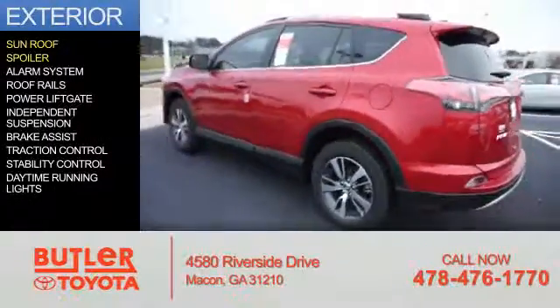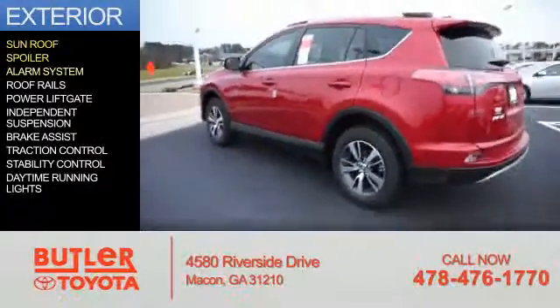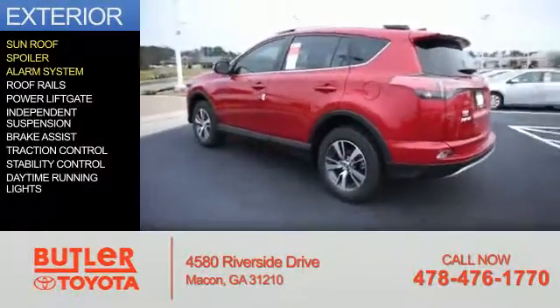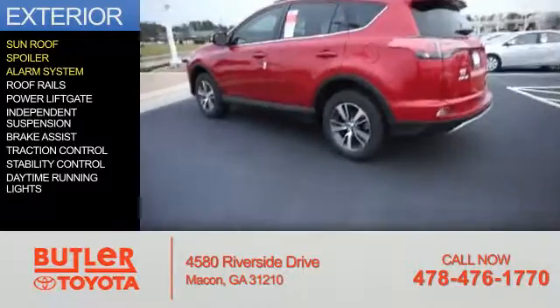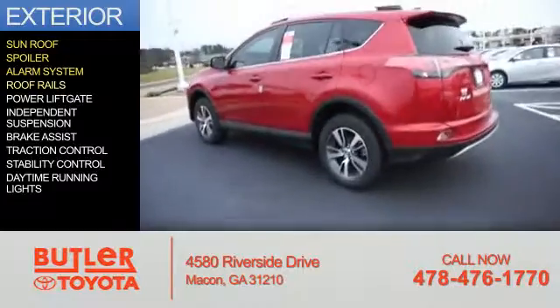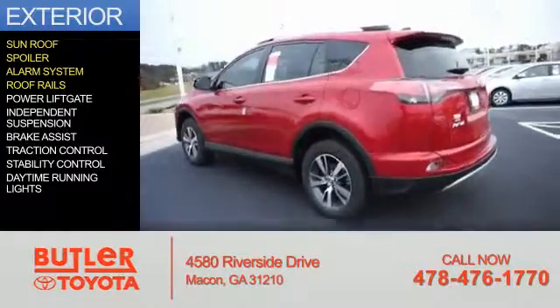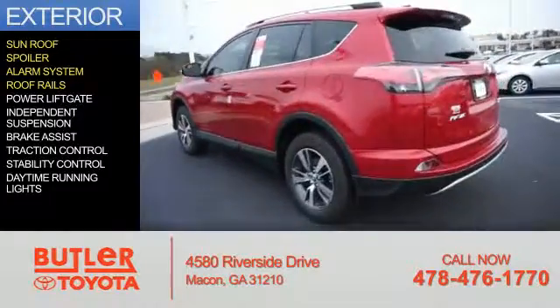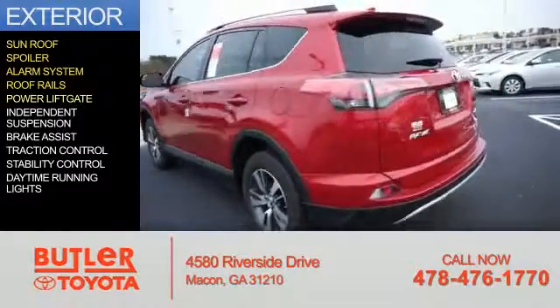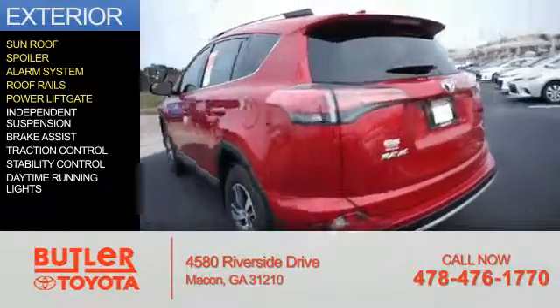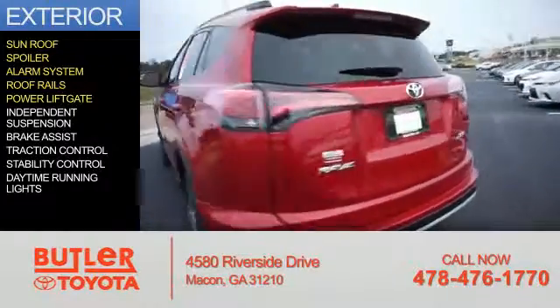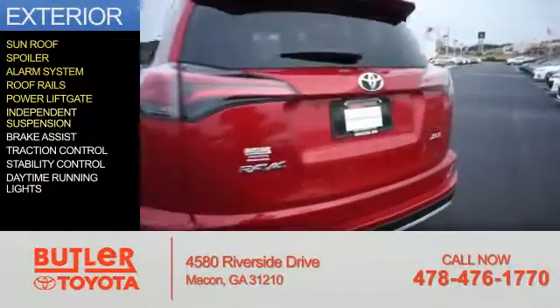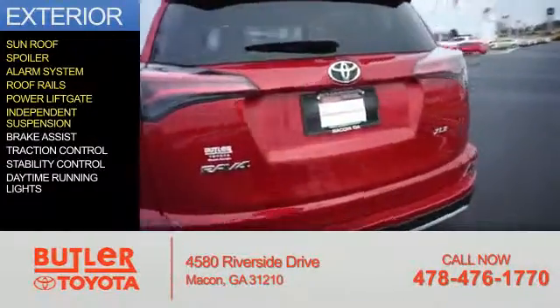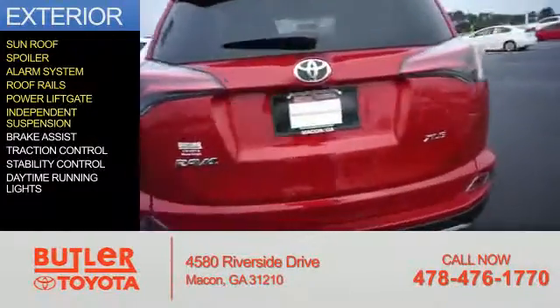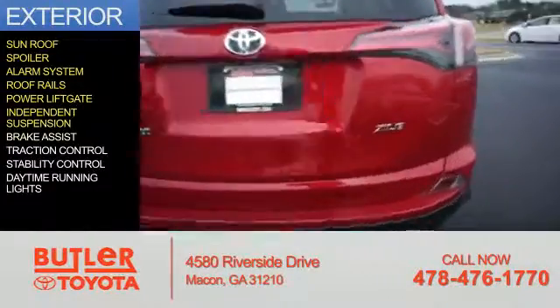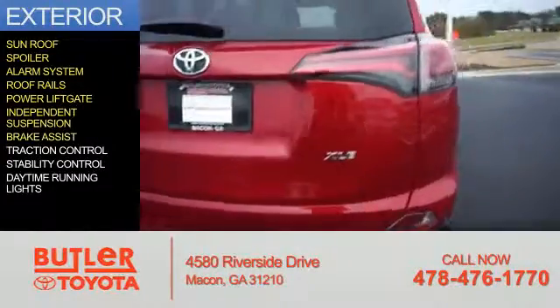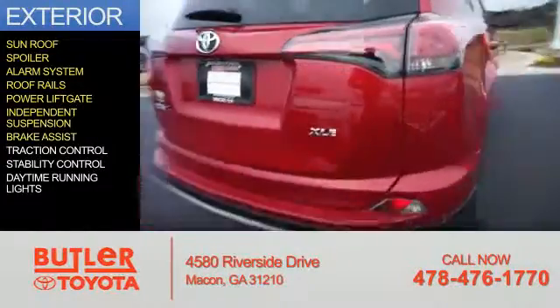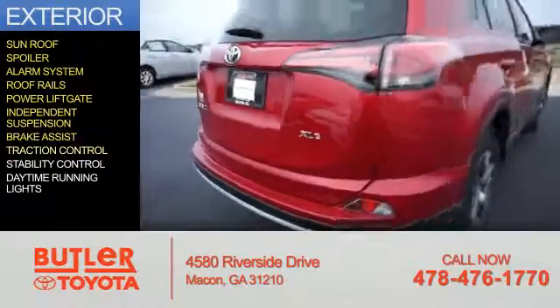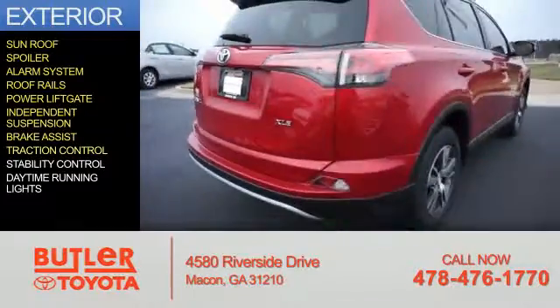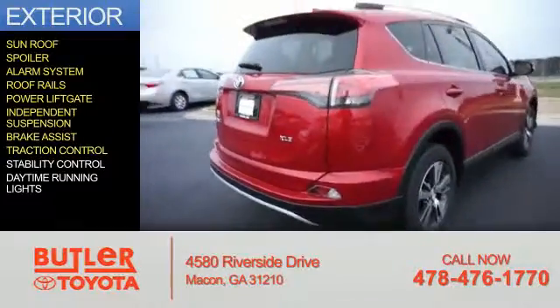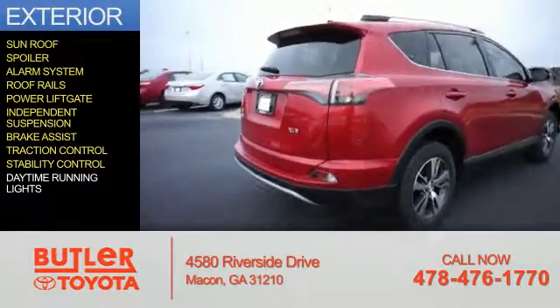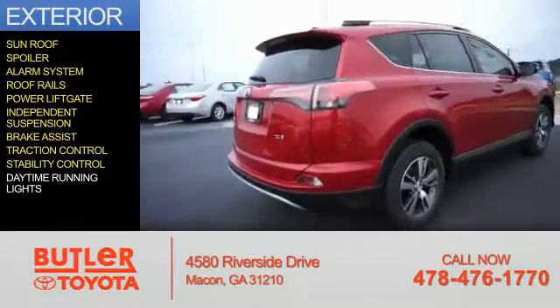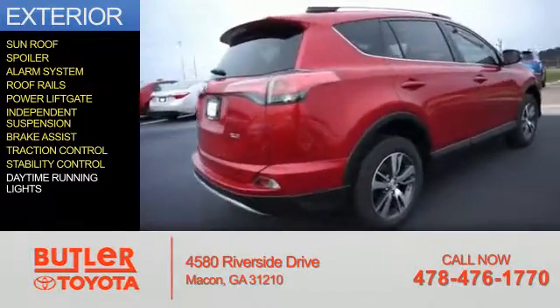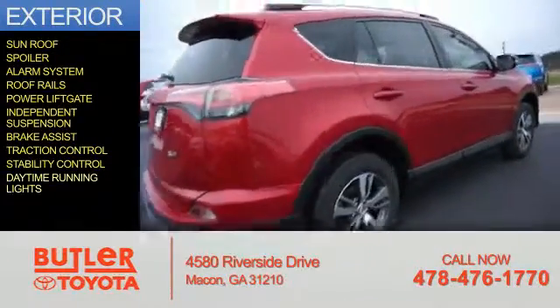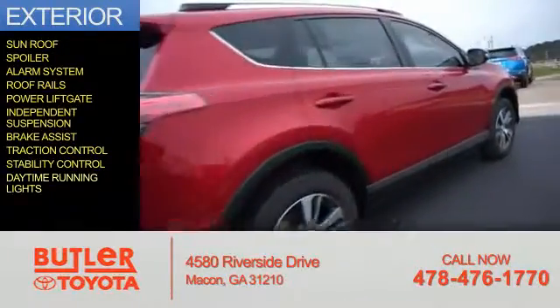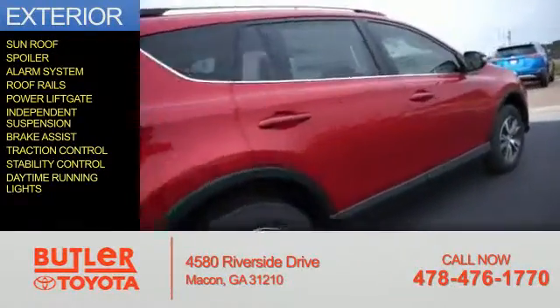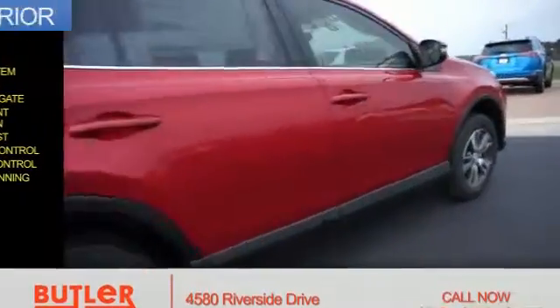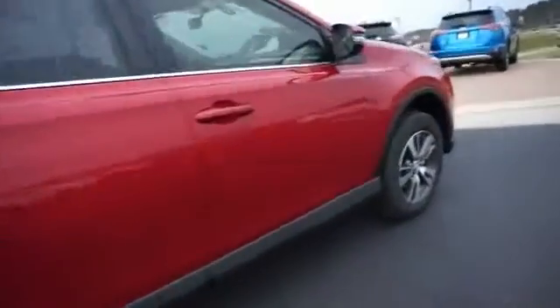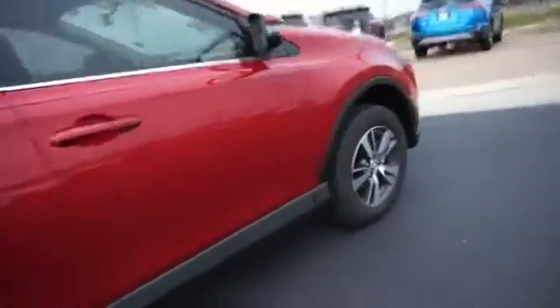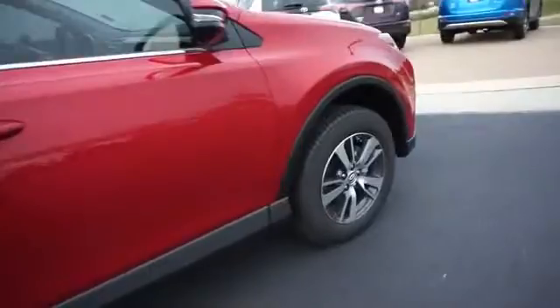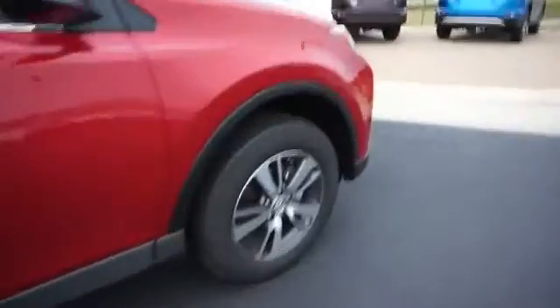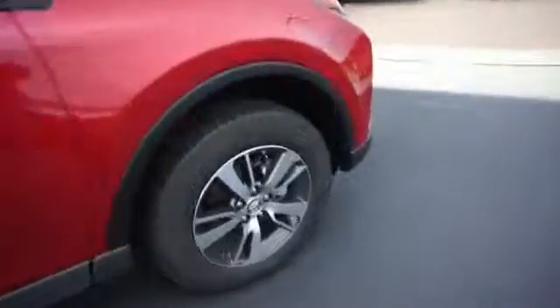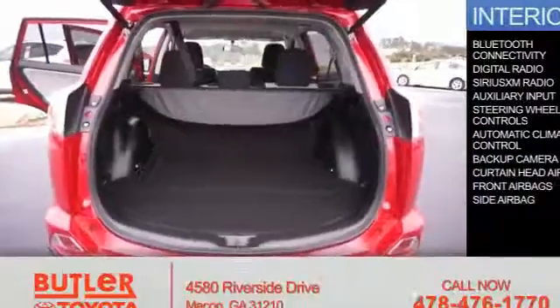An alarm system, roof rails, power liftgate, independent suspension, brake assist, traction control, stability control, and daytime running lights.